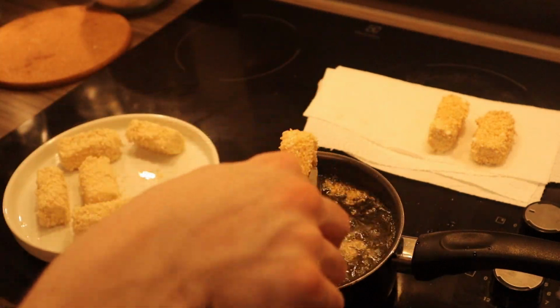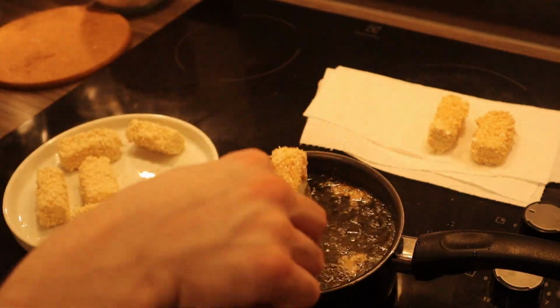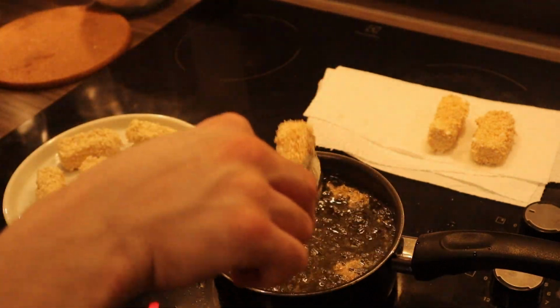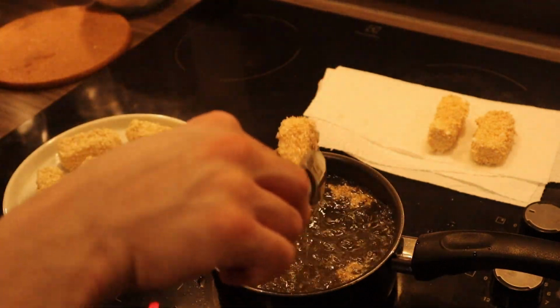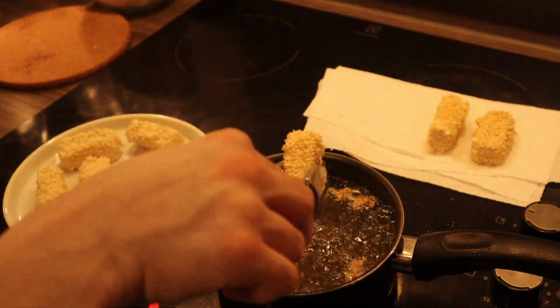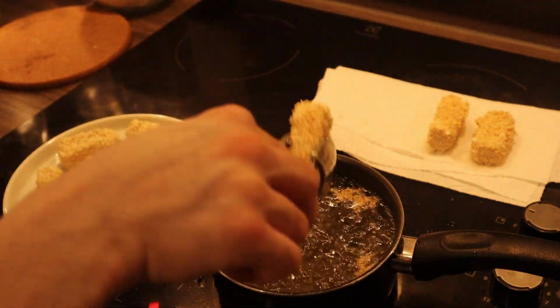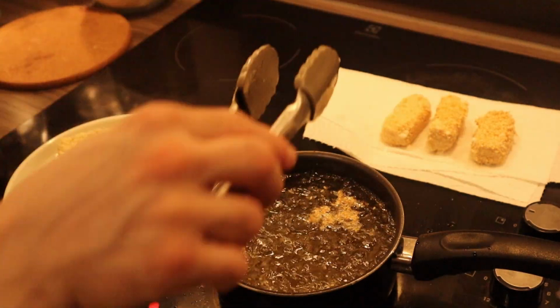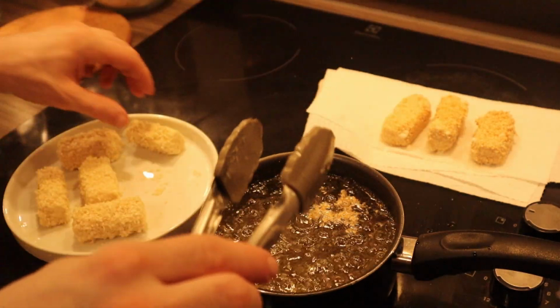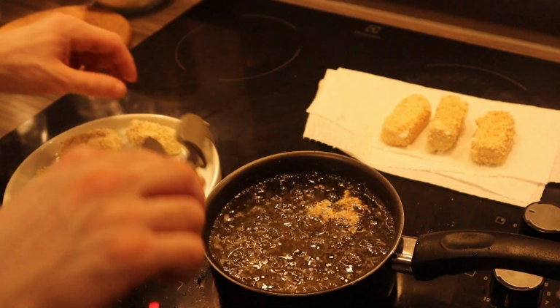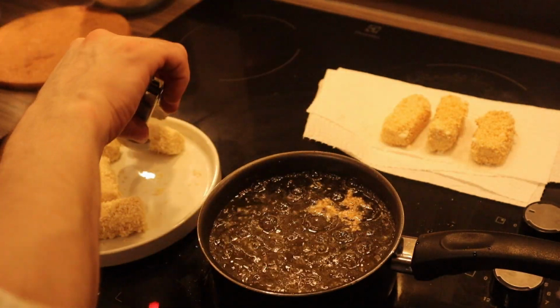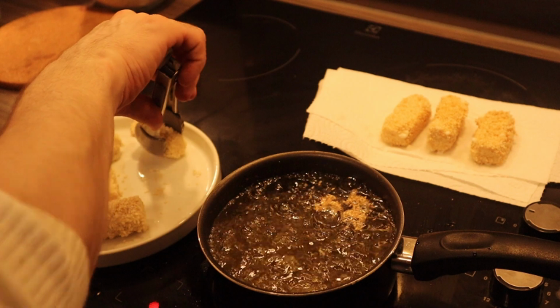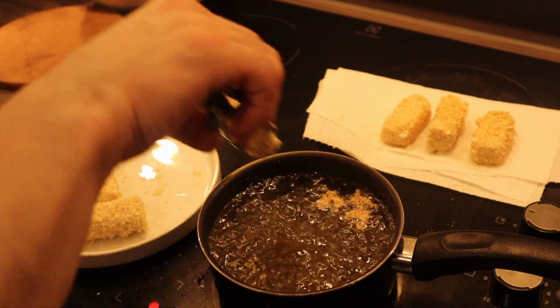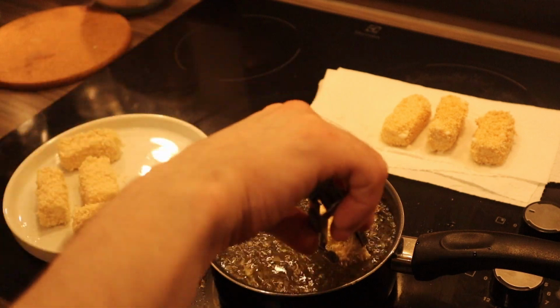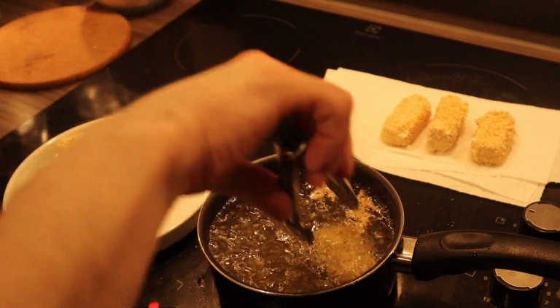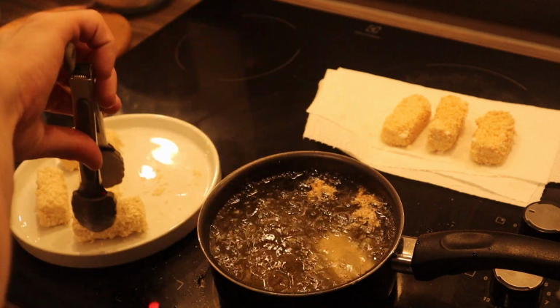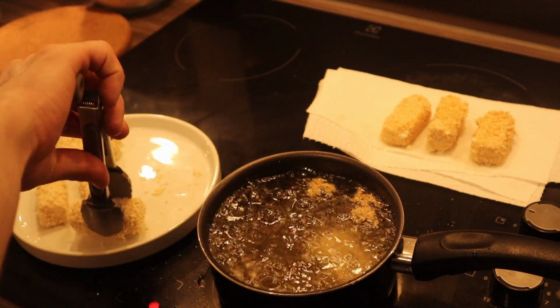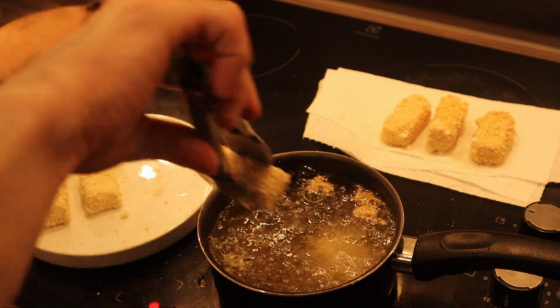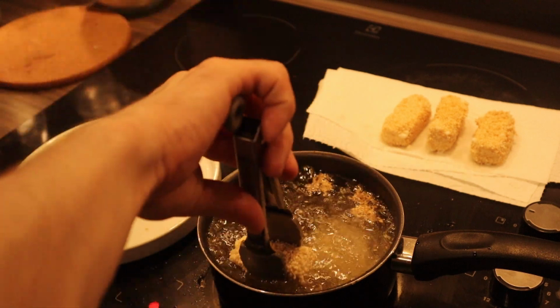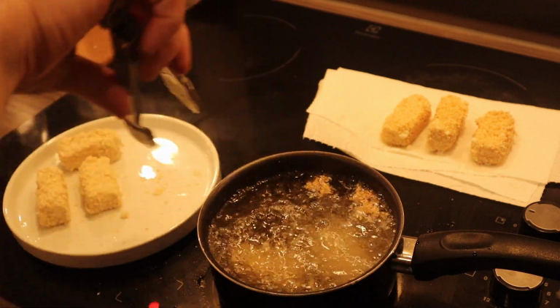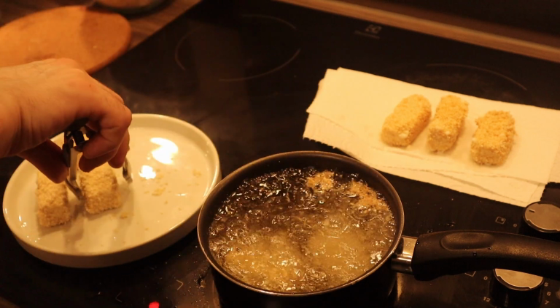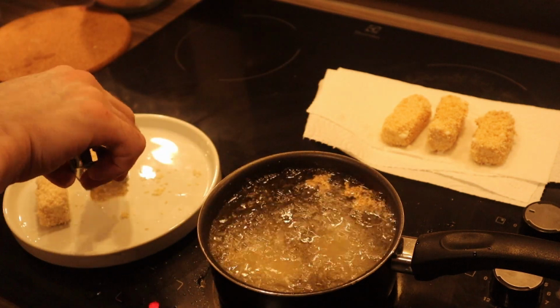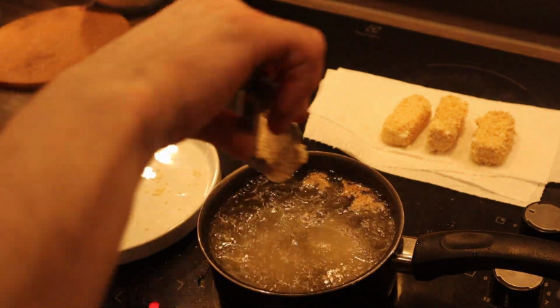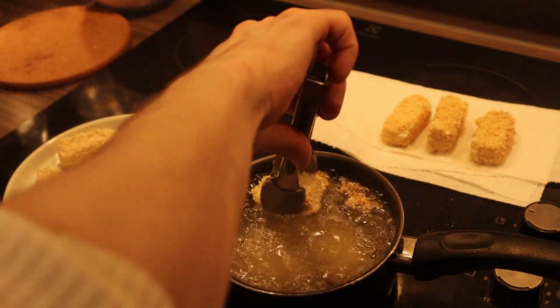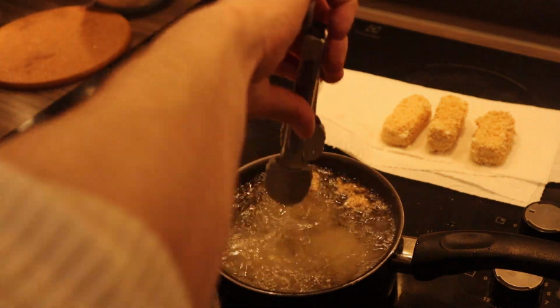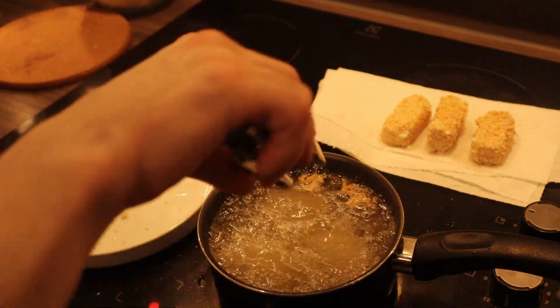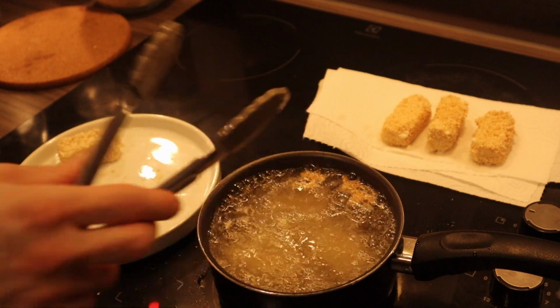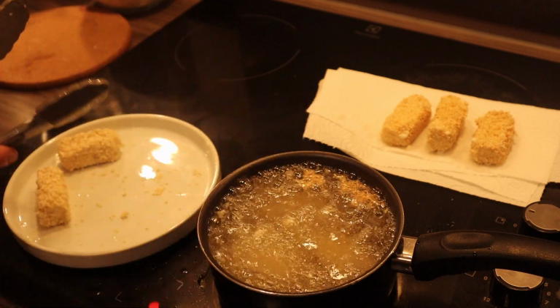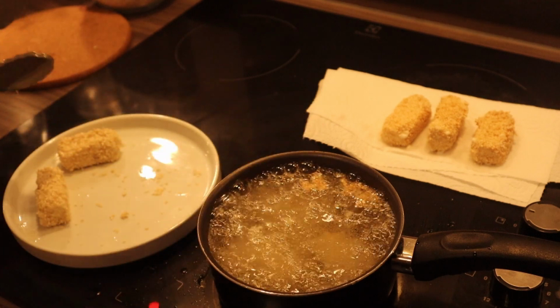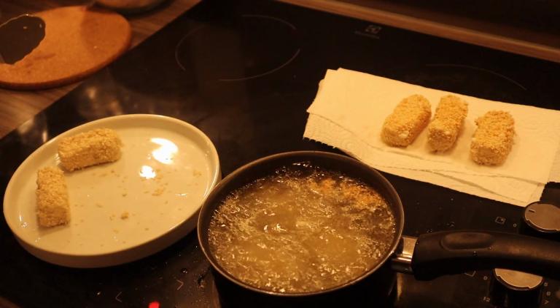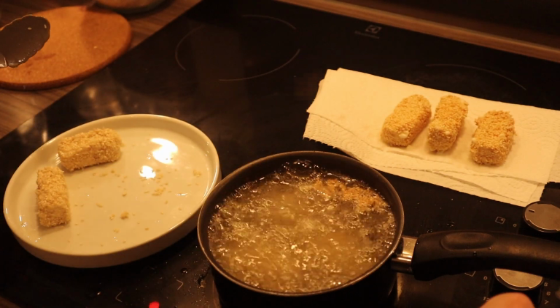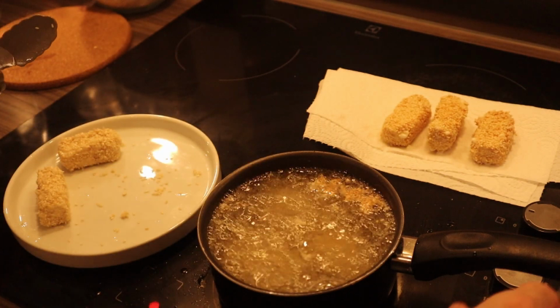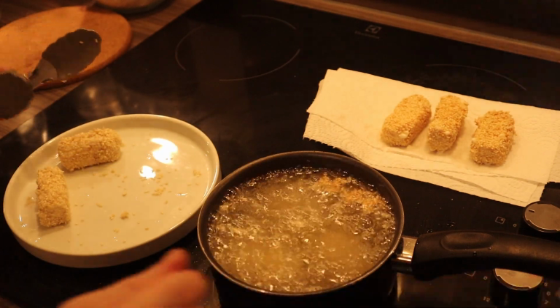Honestly, look how easy it is to make. So let's add our next three. In my case I'm not going to do more than three because it's going to overflow. But if you're doing big quantities, you can add more in a bigger pan — be creative.